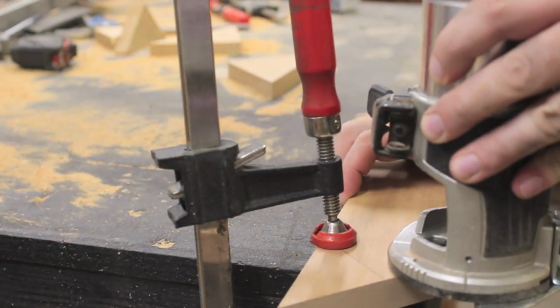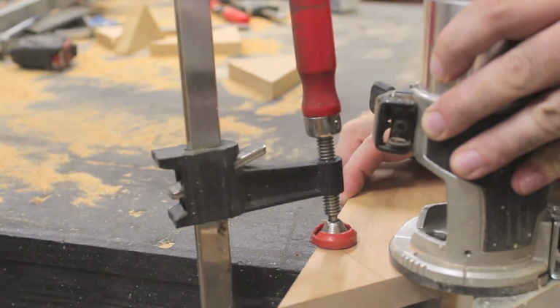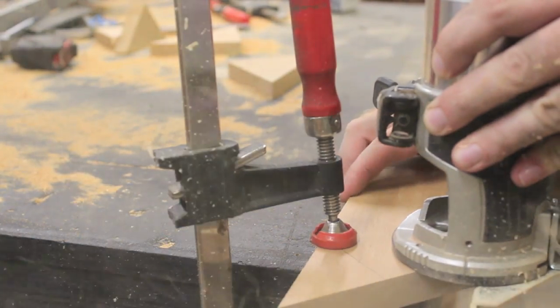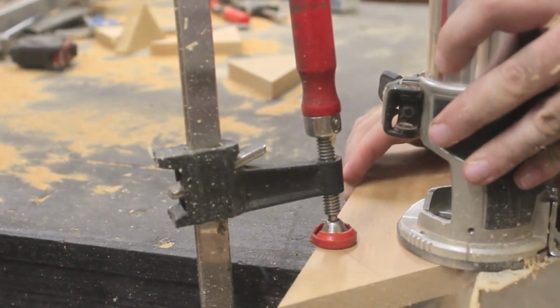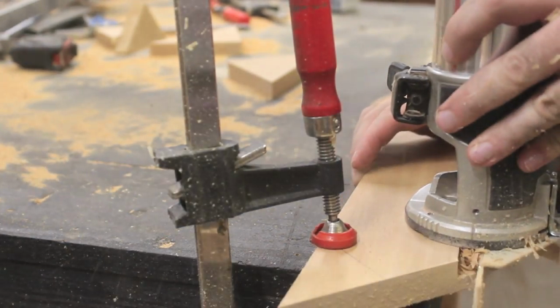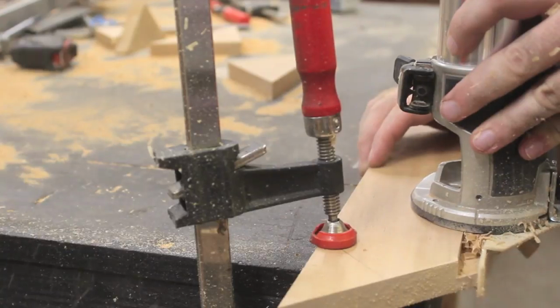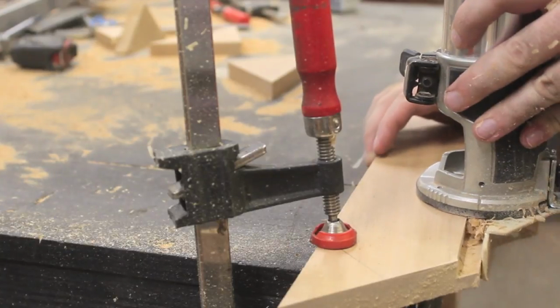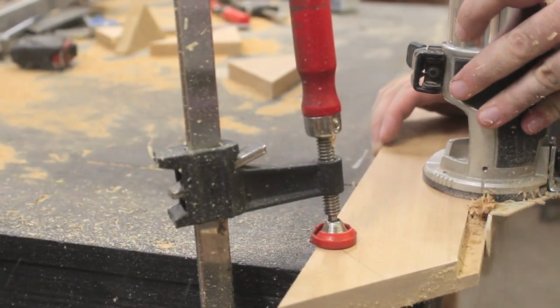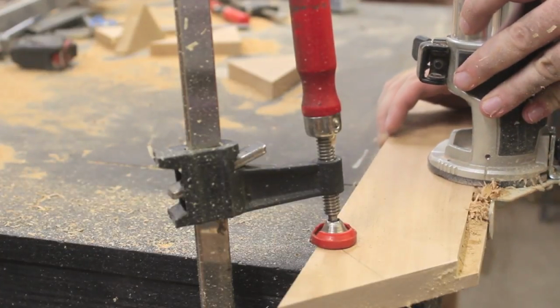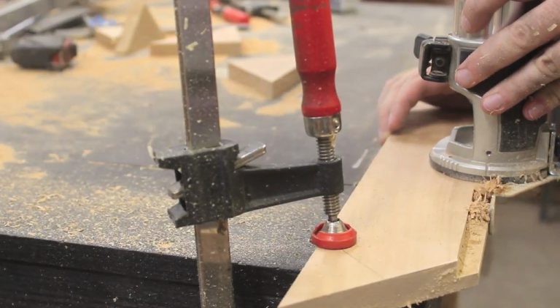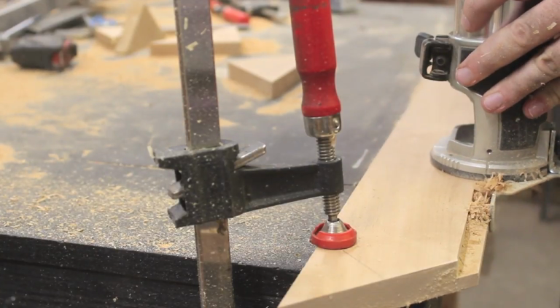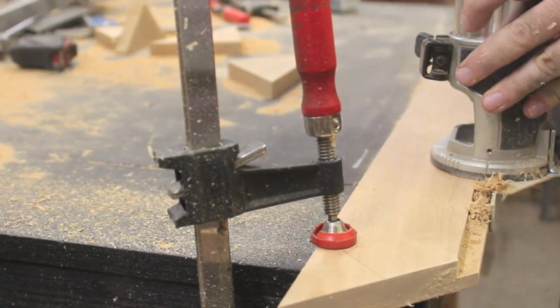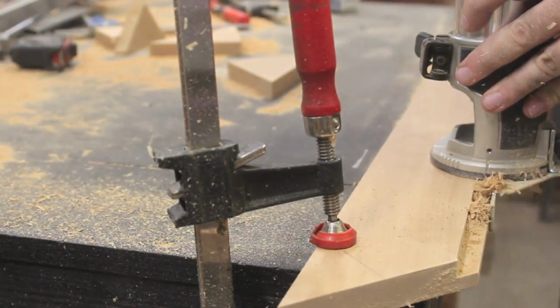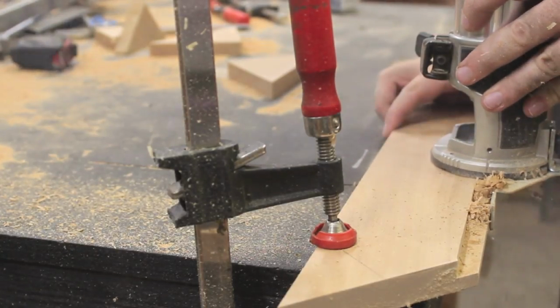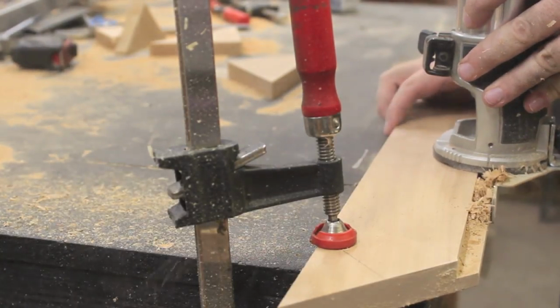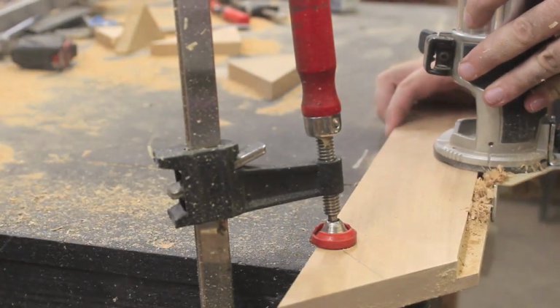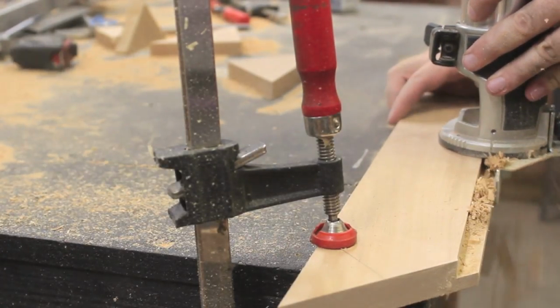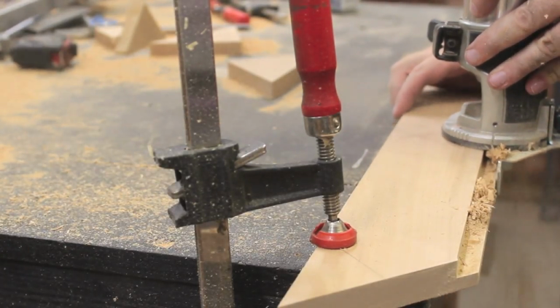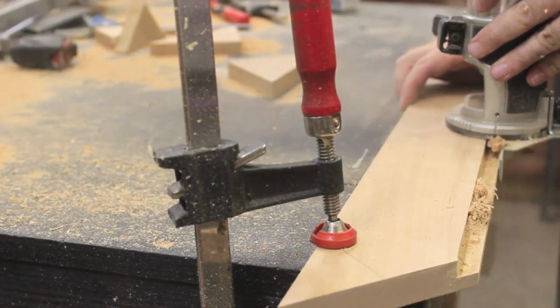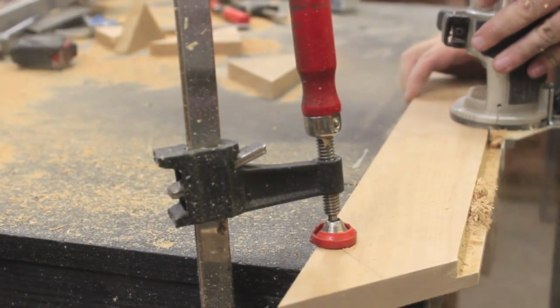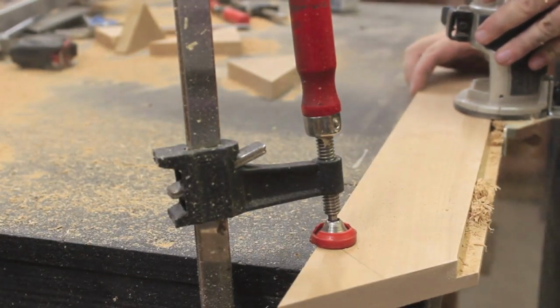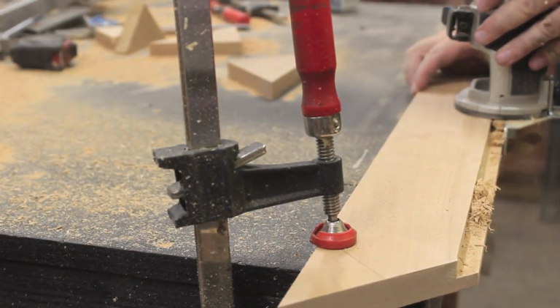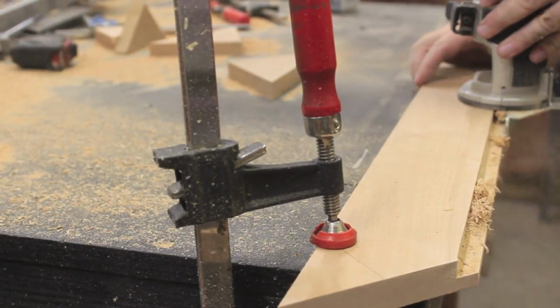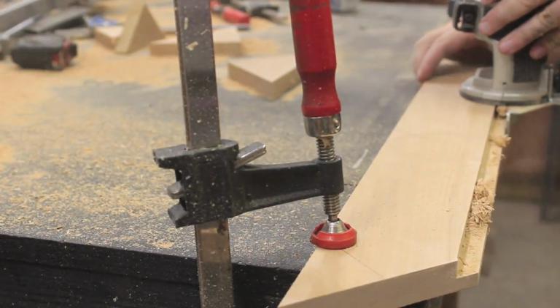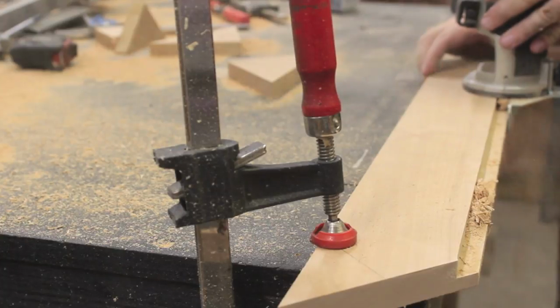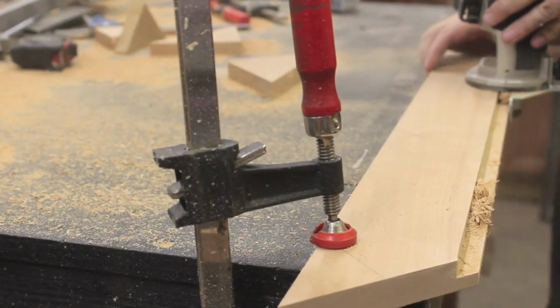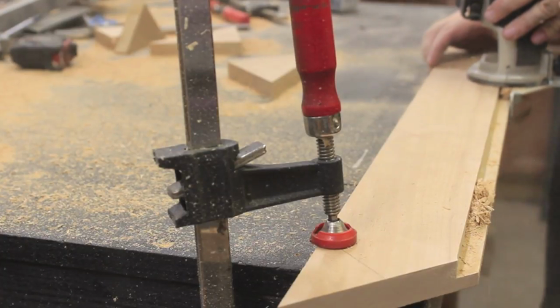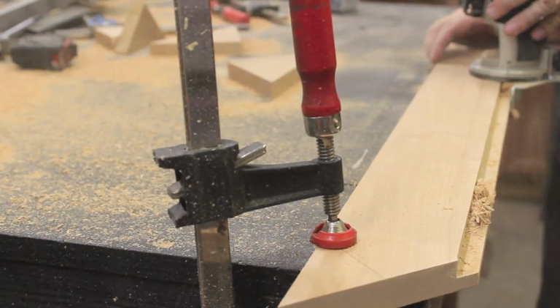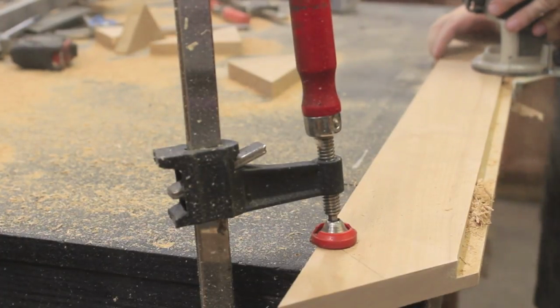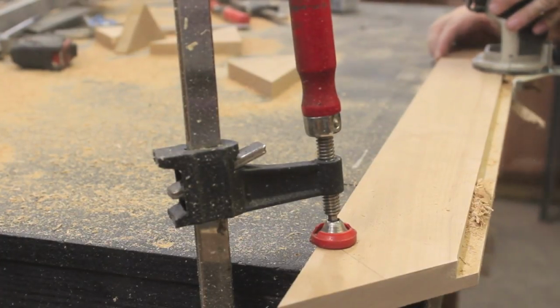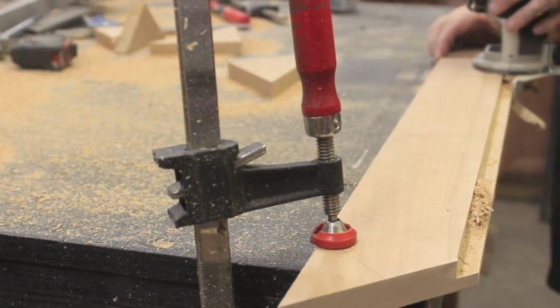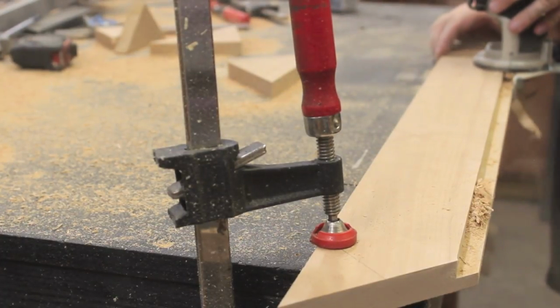I used a trim router with a straight cut bit to make a half-inch rabbet in the back inside edge of each piece. This will form a recess for the chalkboard to rest inside.